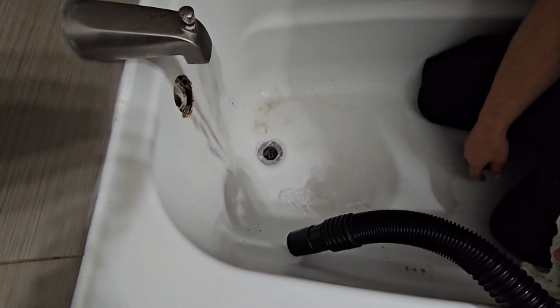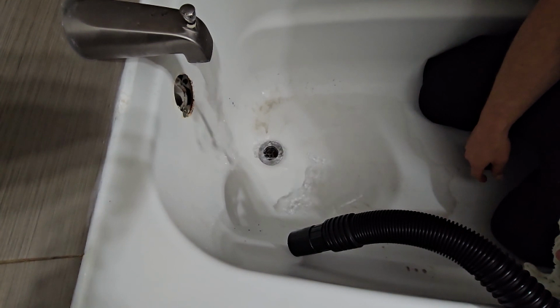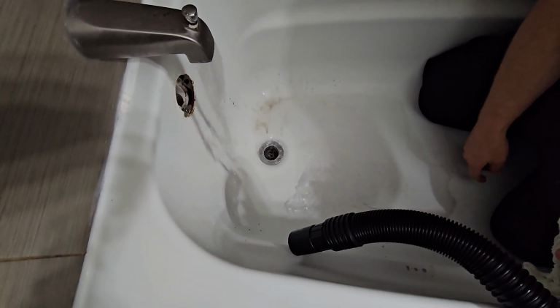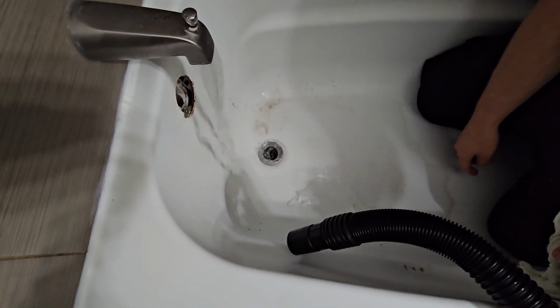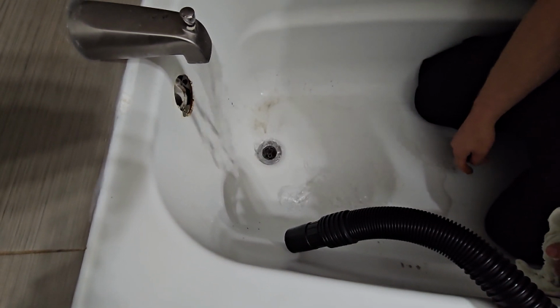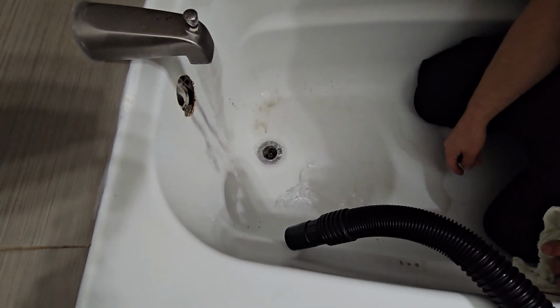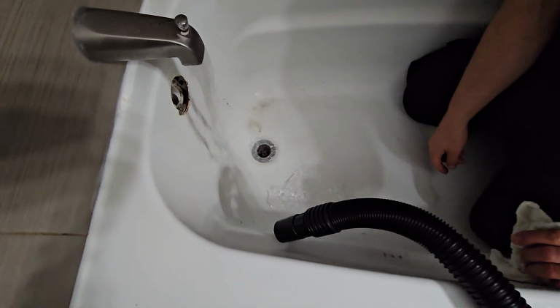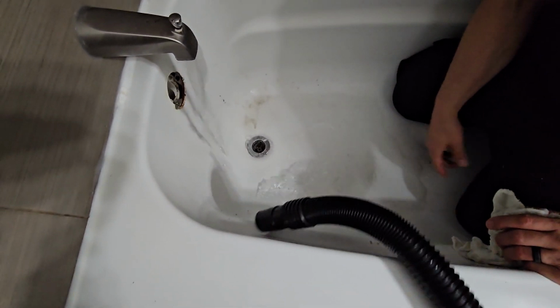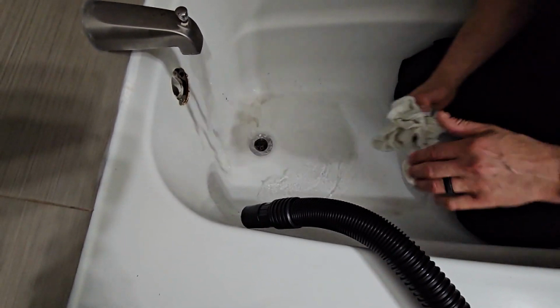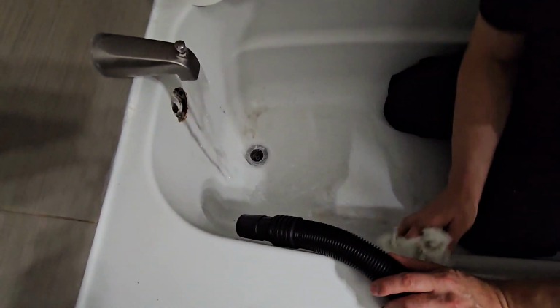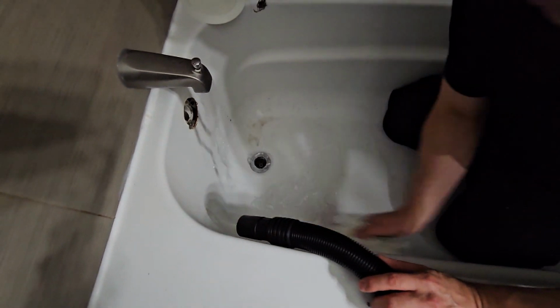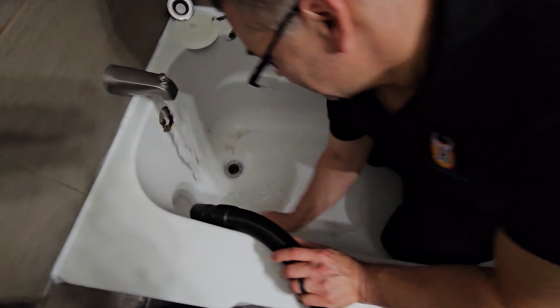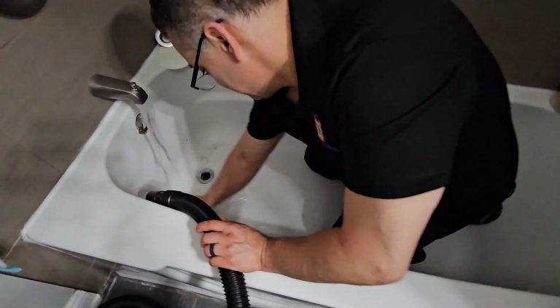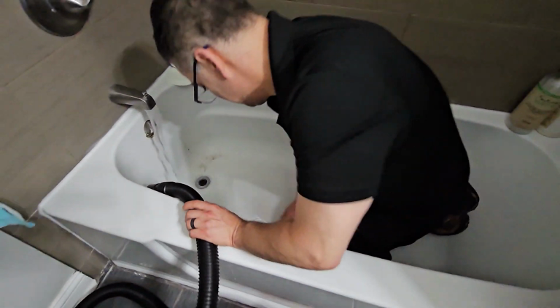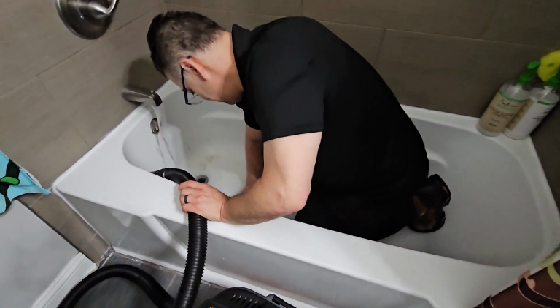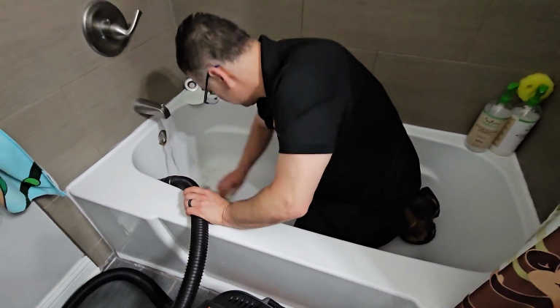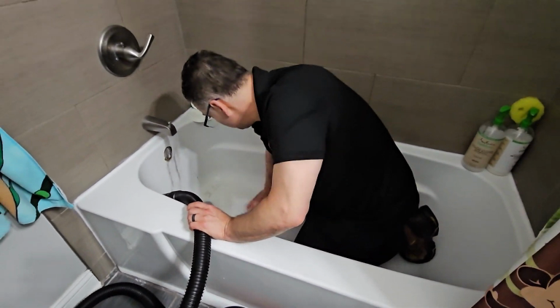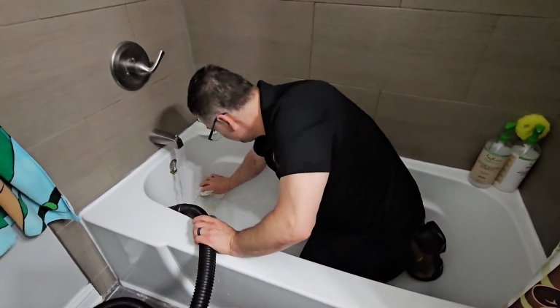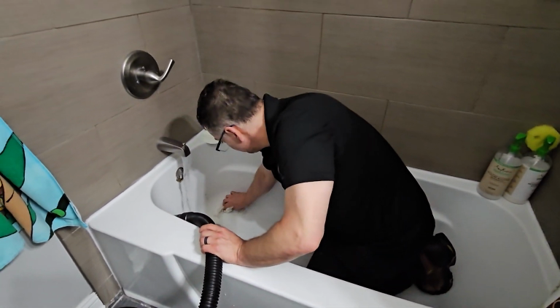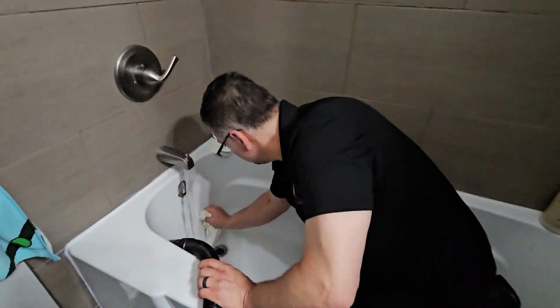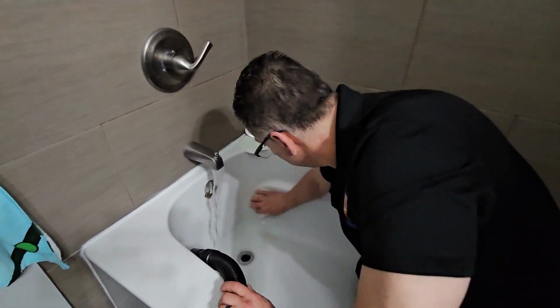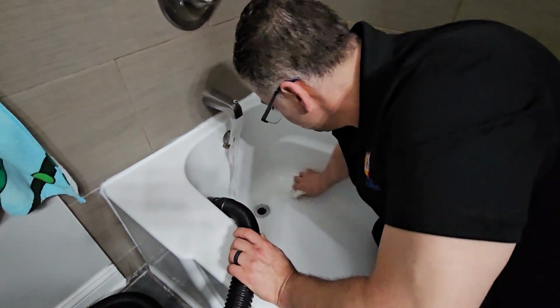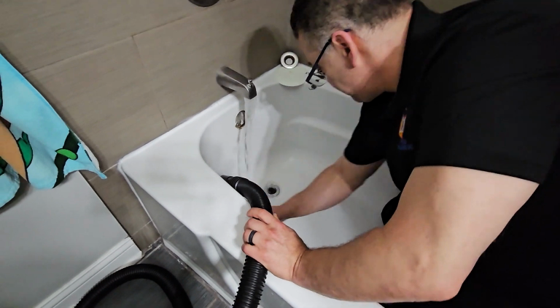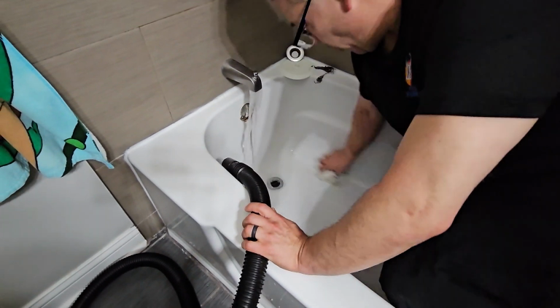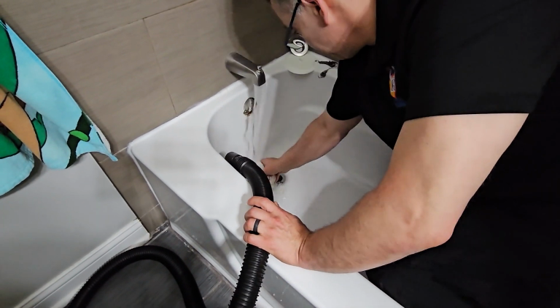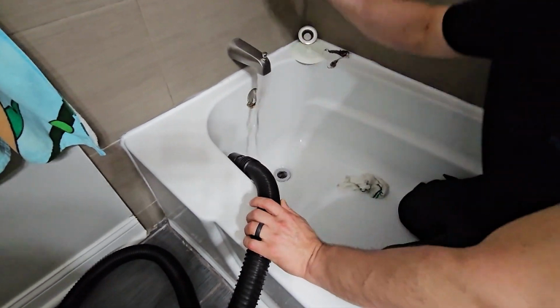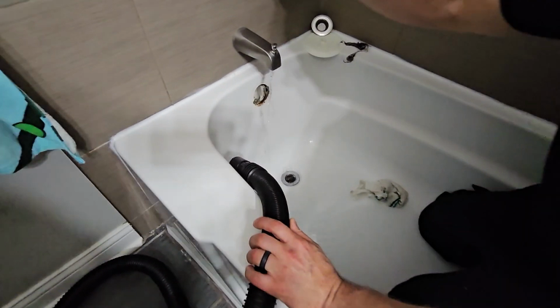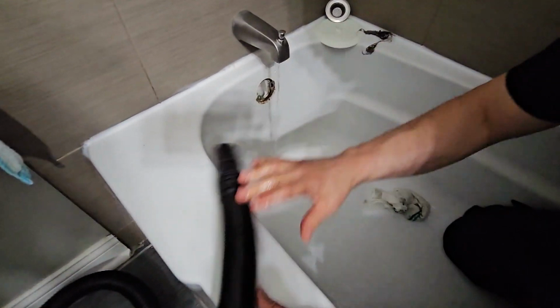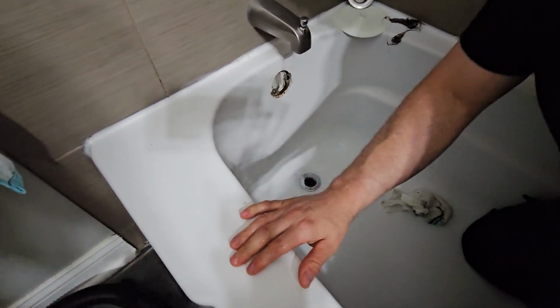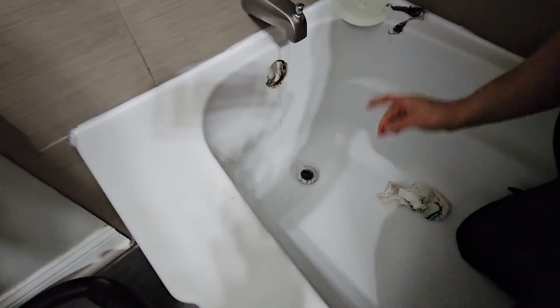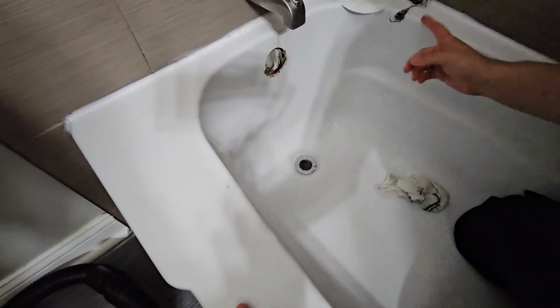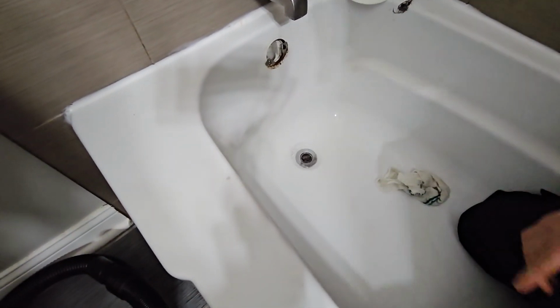Booyah! My trusty 5.0 shot-back got it done. Now let's clean up. That was the clog.